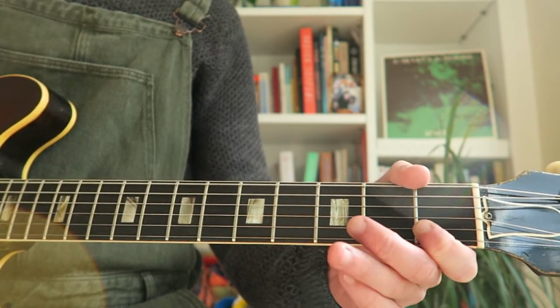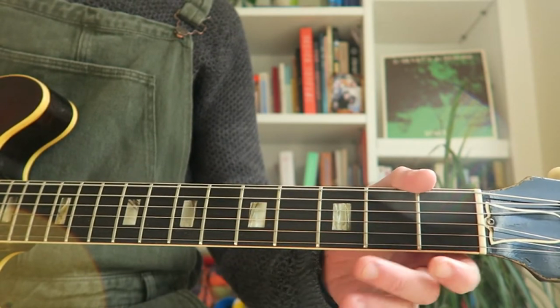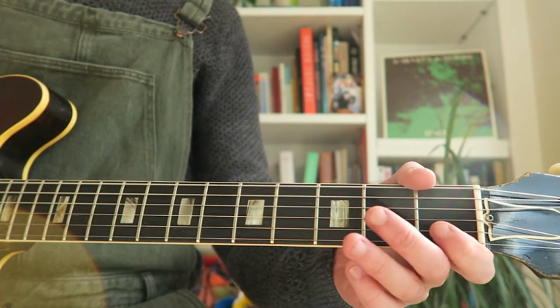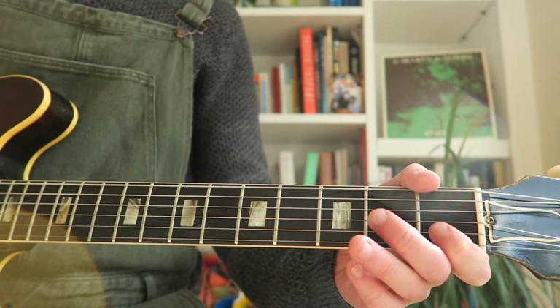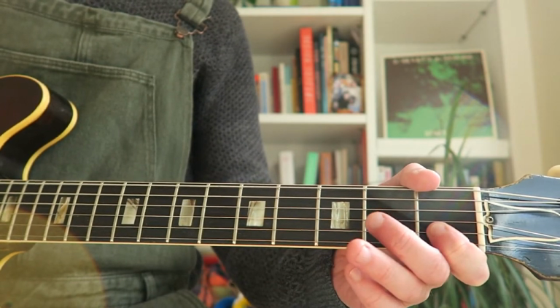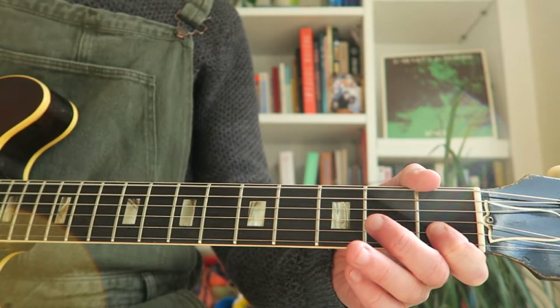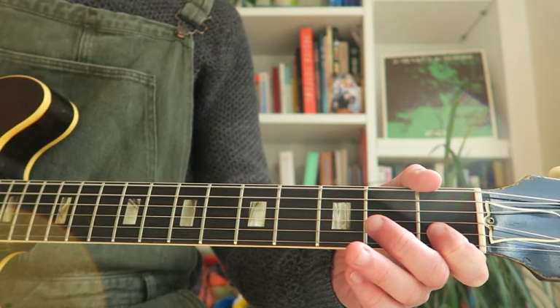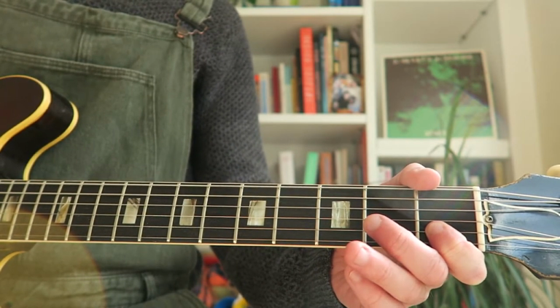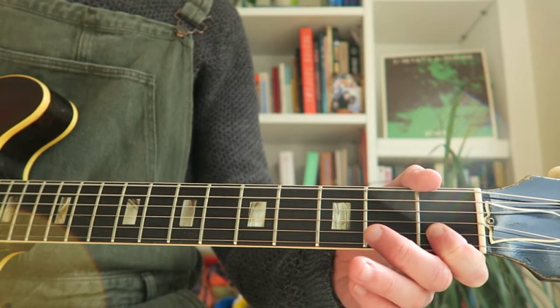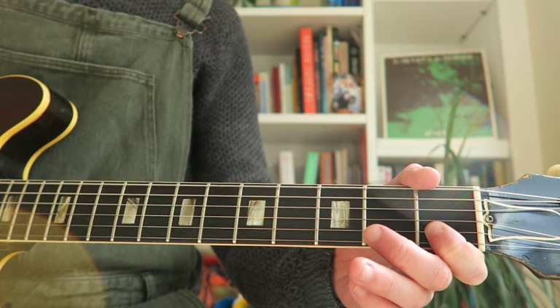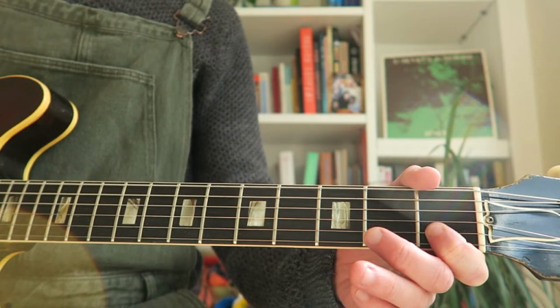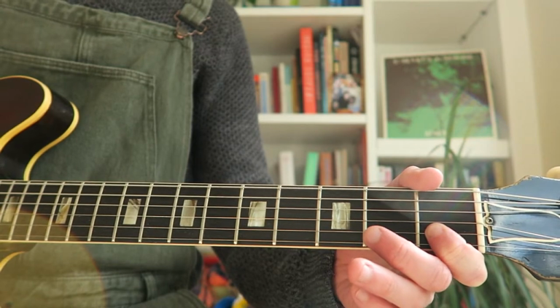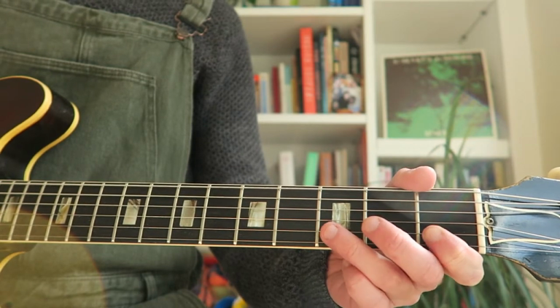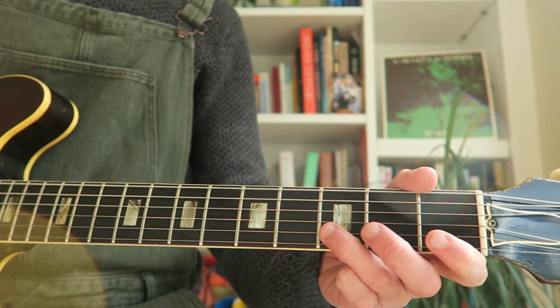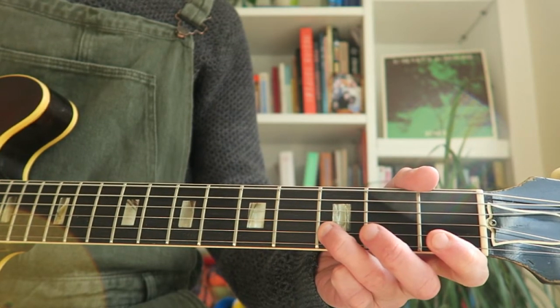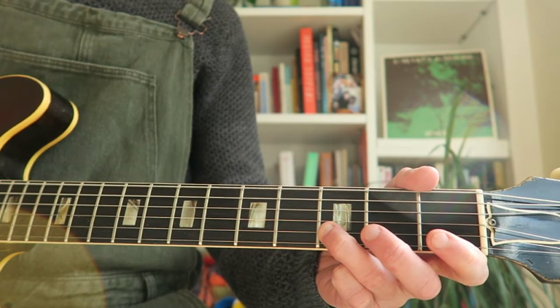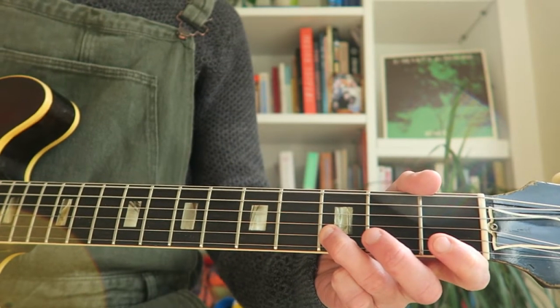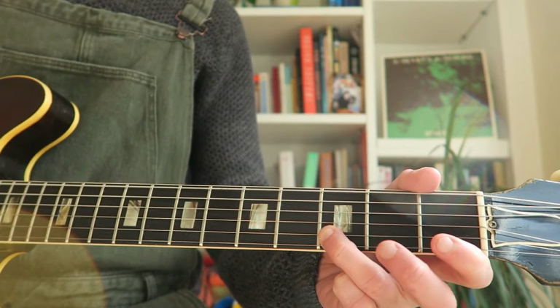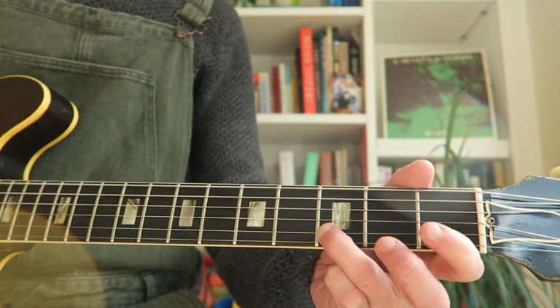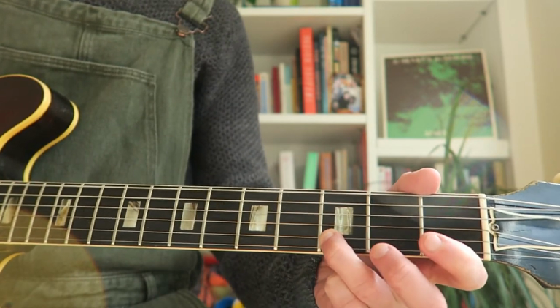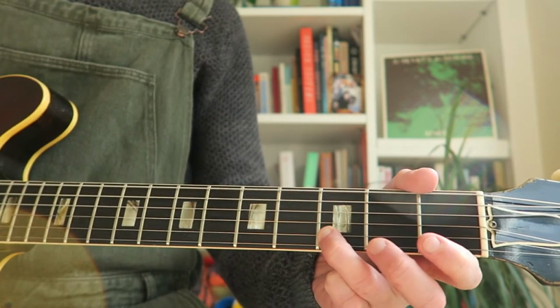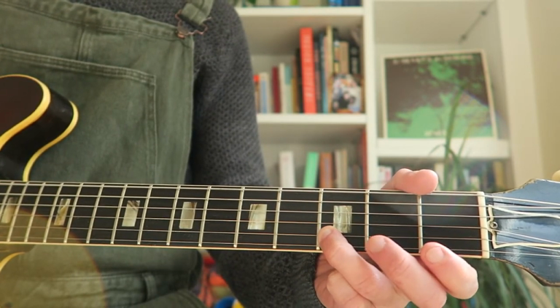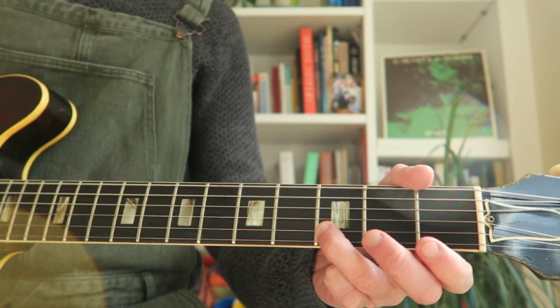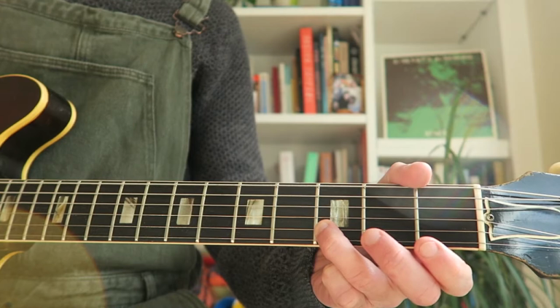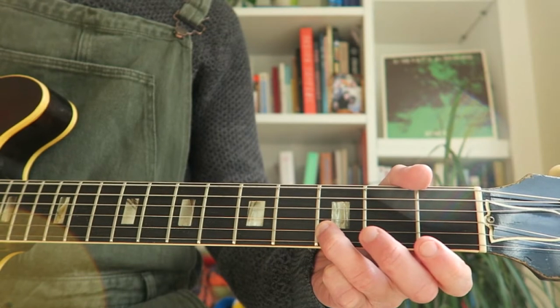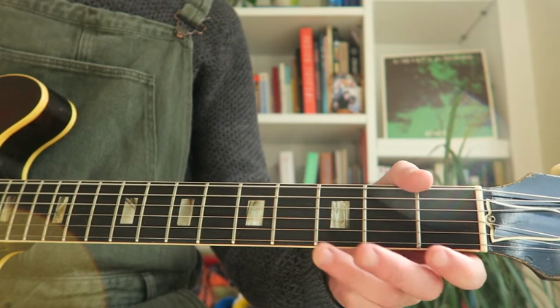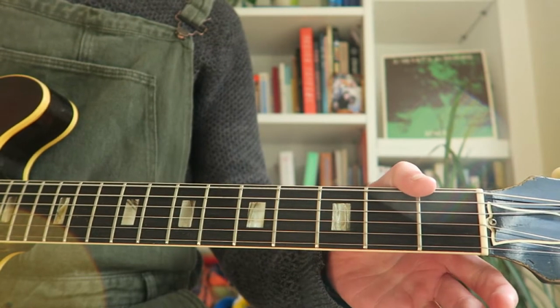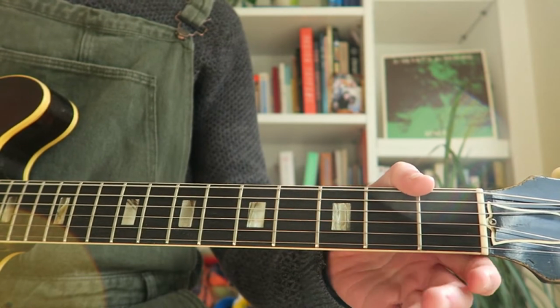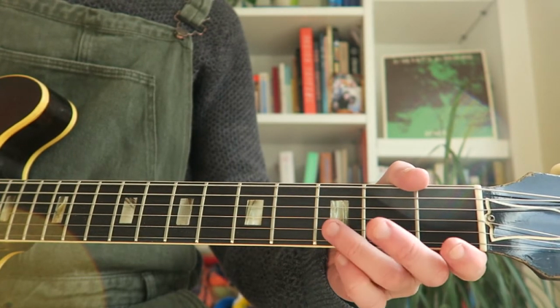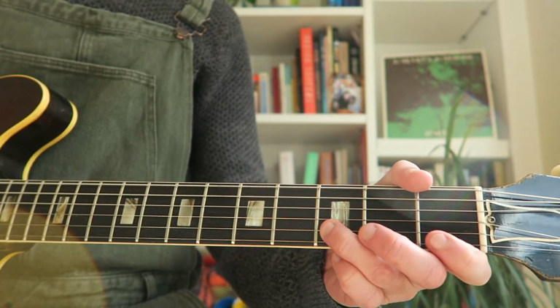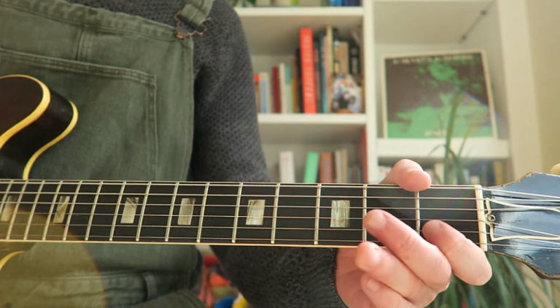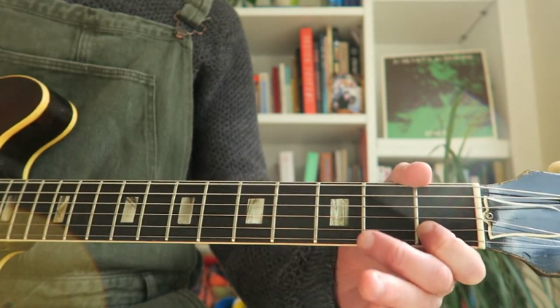And then you go 1, 2, 3, 4 on the first fret. 1, 2, 3, 4 on the third fret. And then Hot Cross Buns.